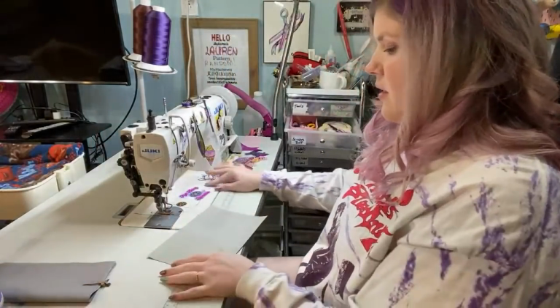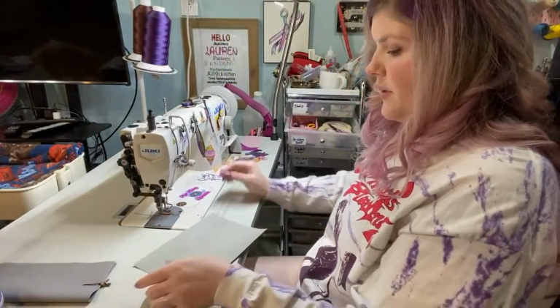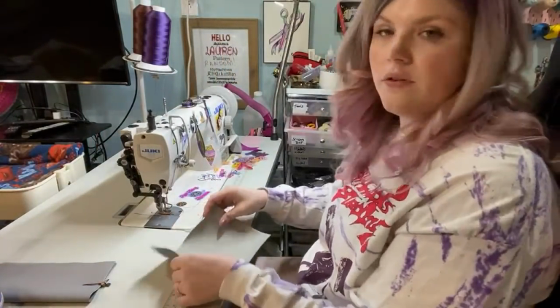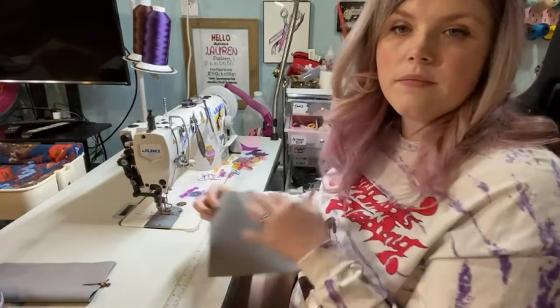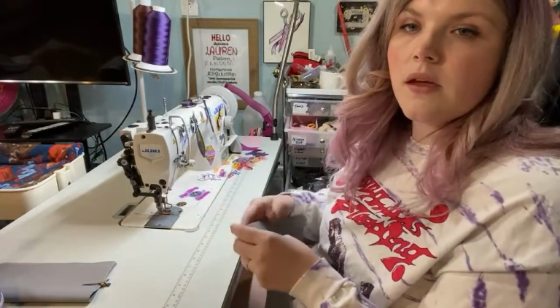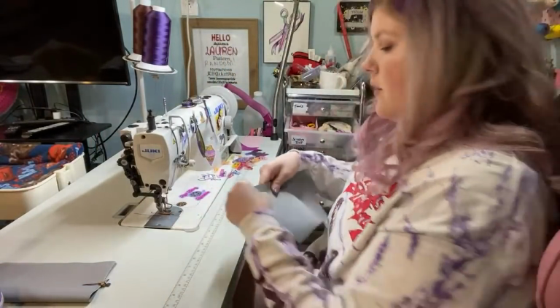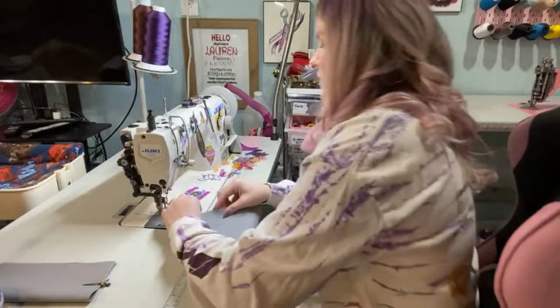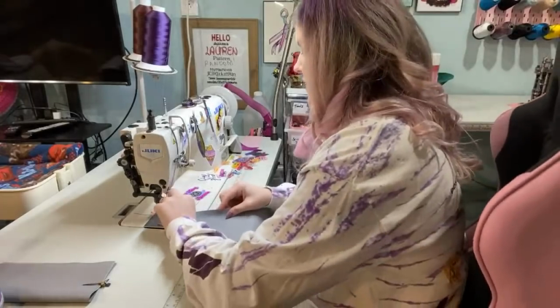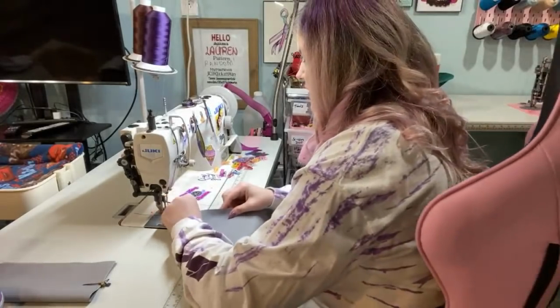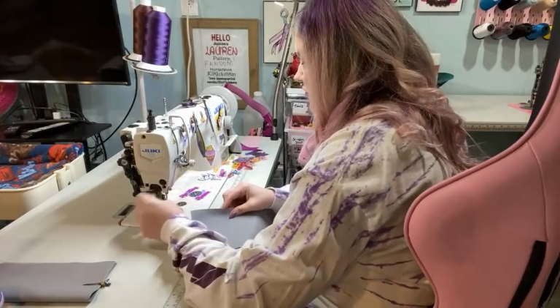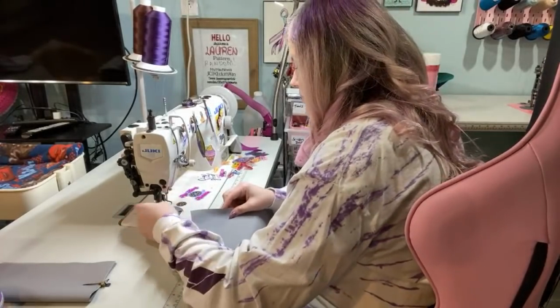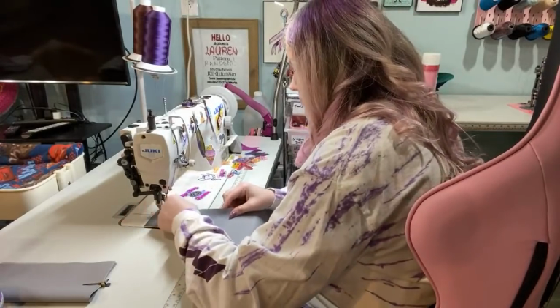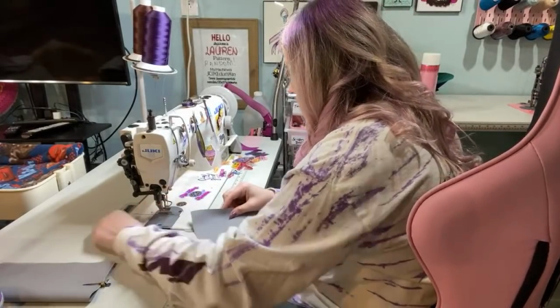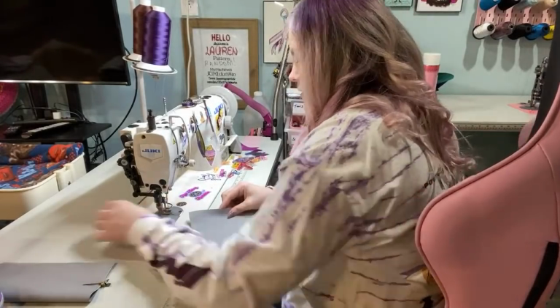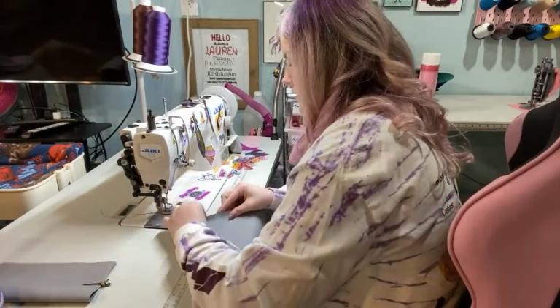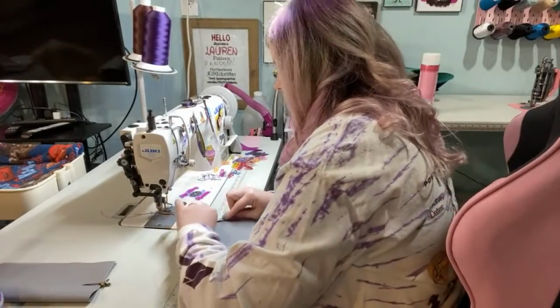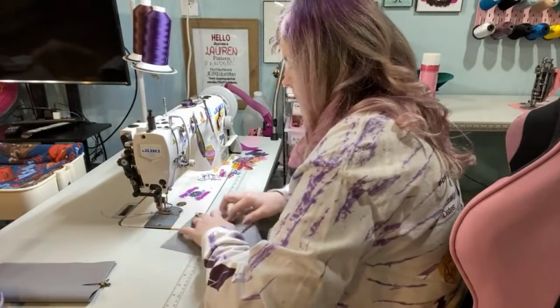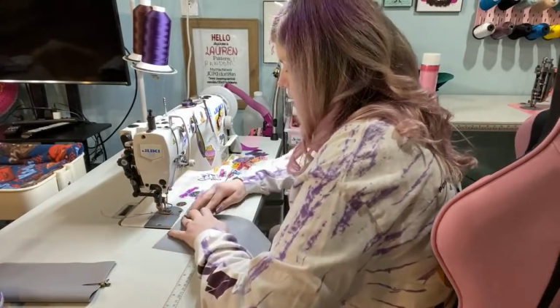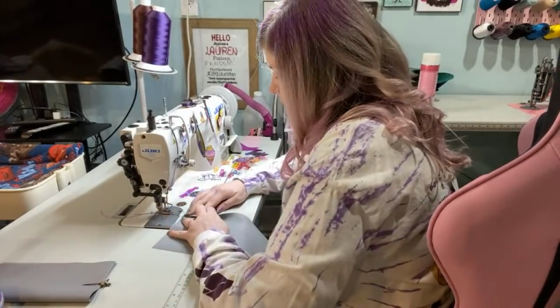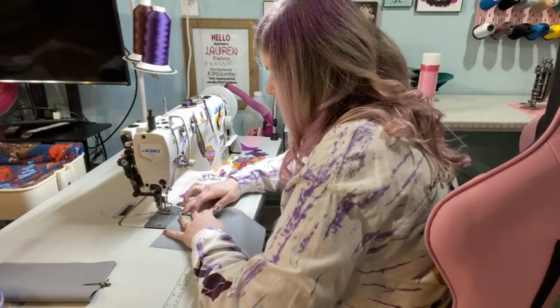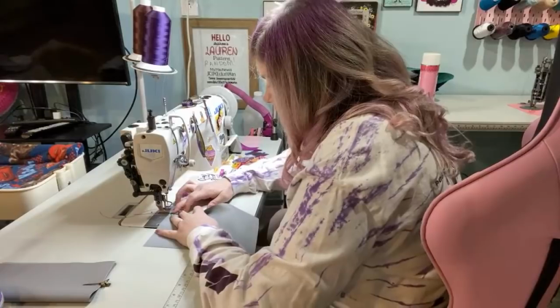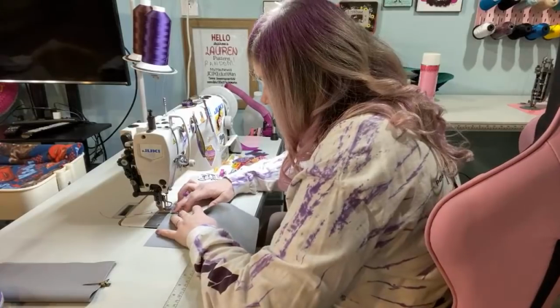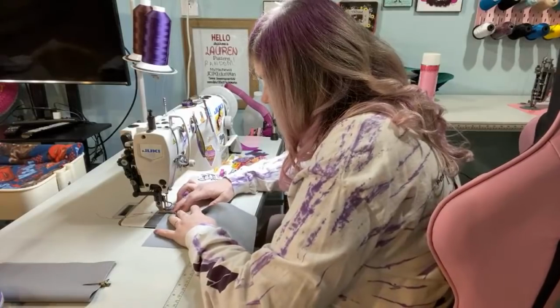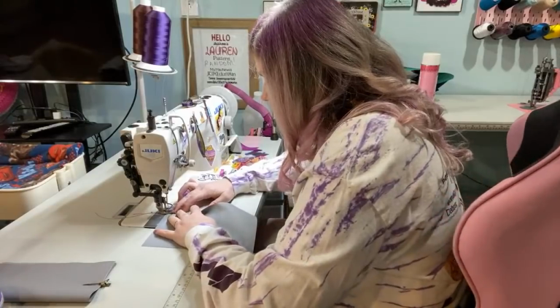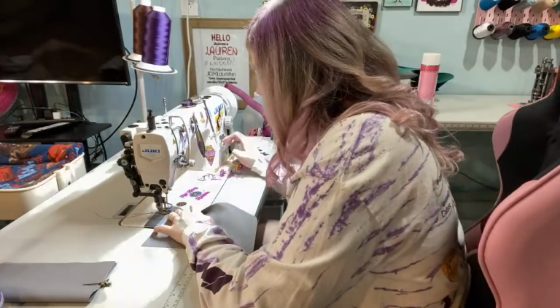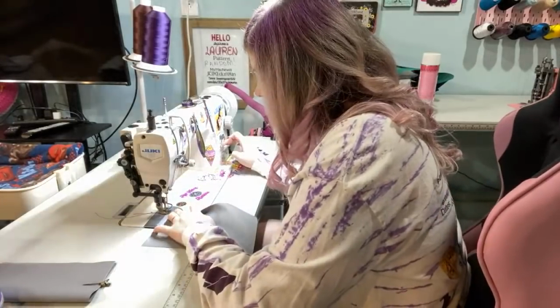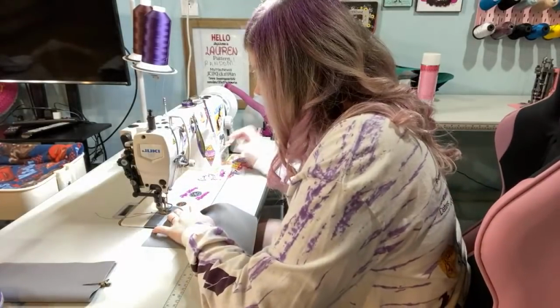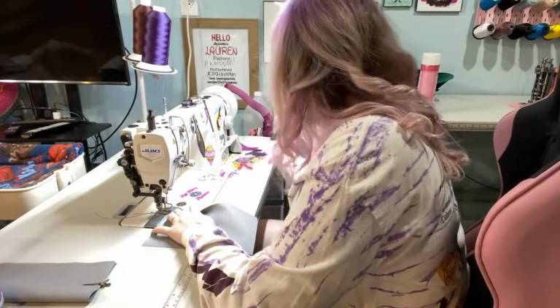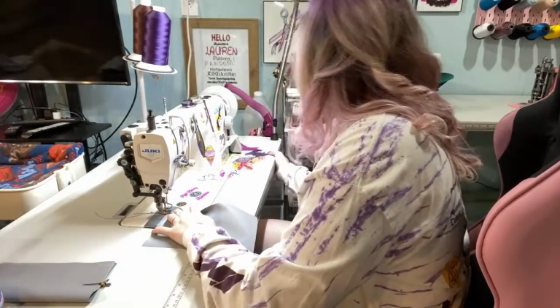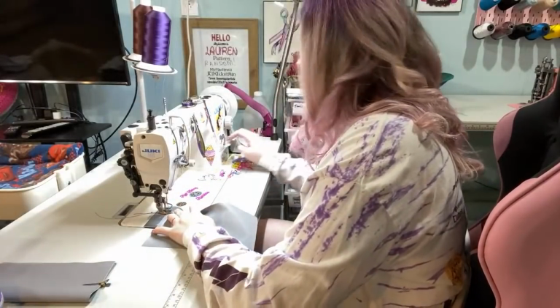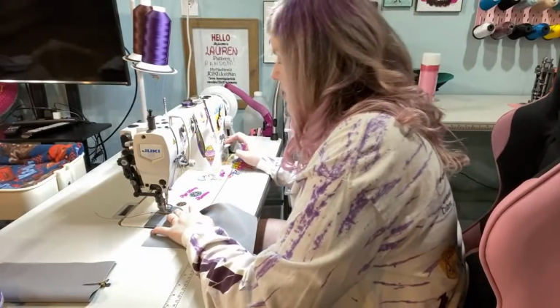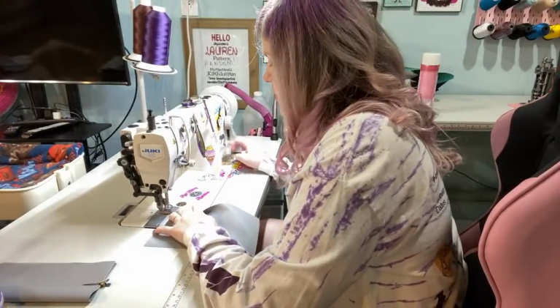I'm going to topstitch my zipper pocket. Let me turn on my sewing machine — that might help.